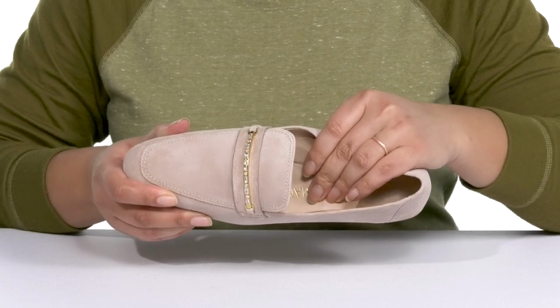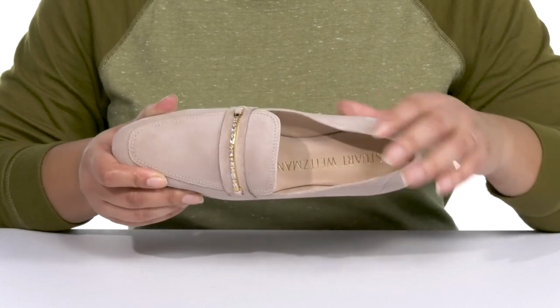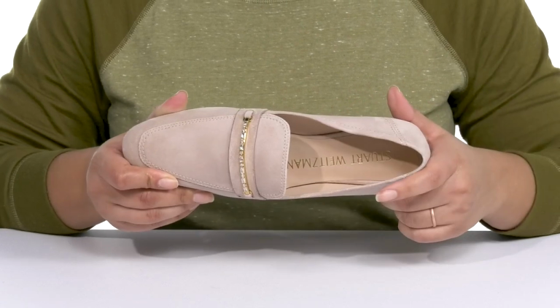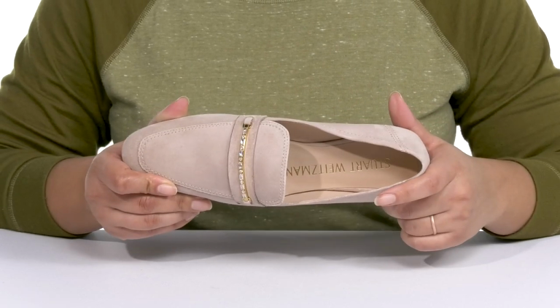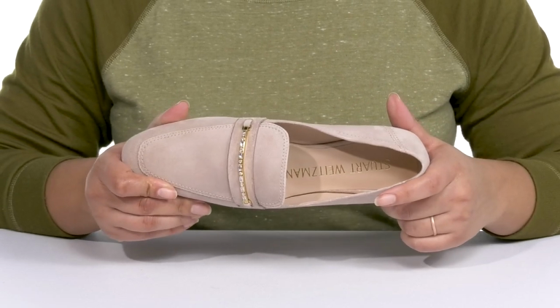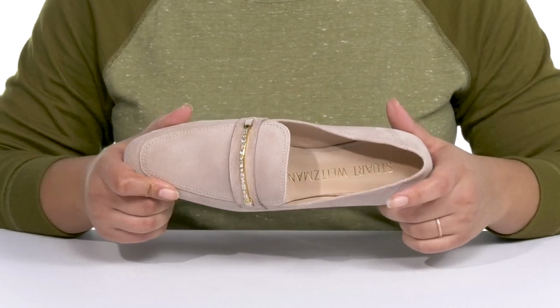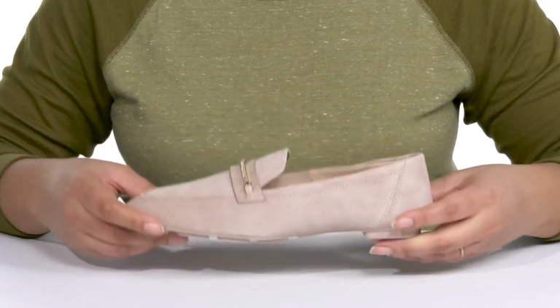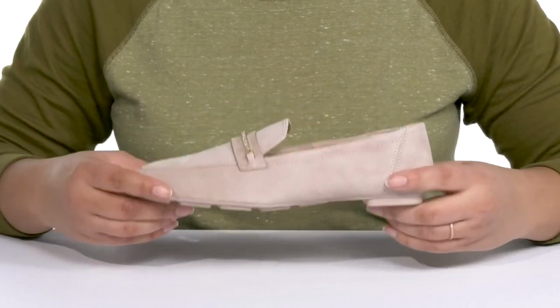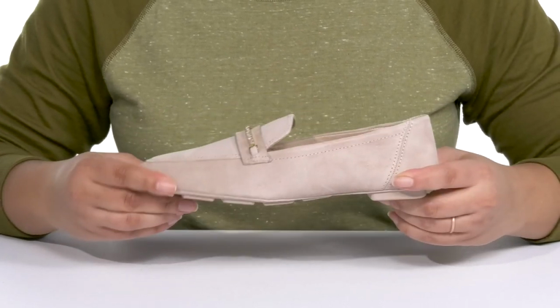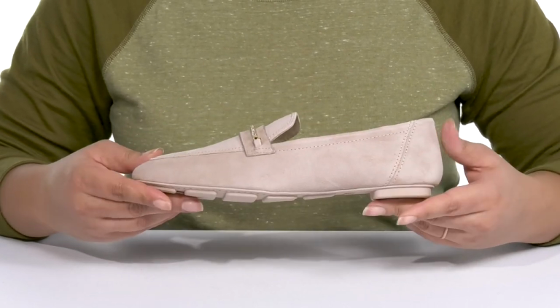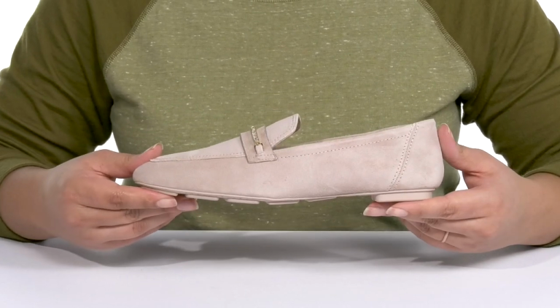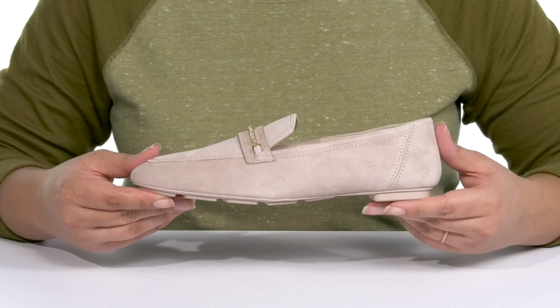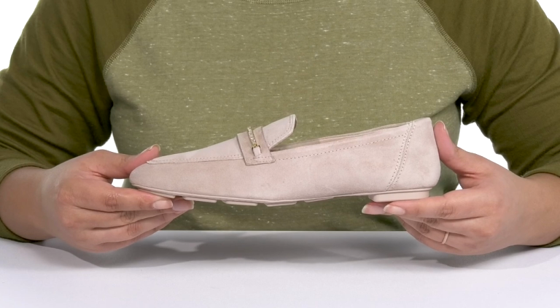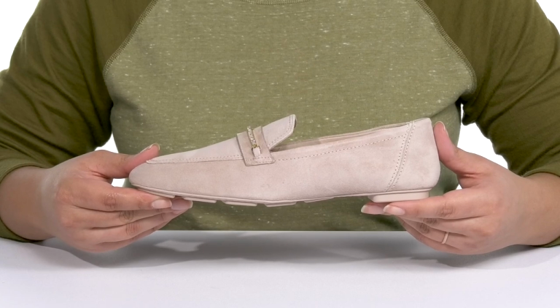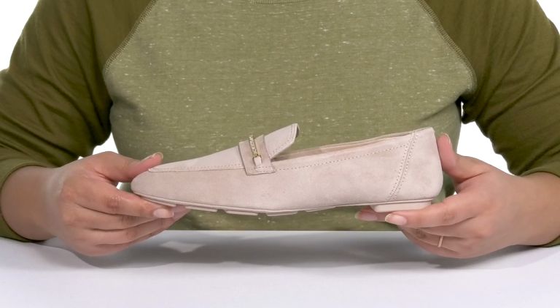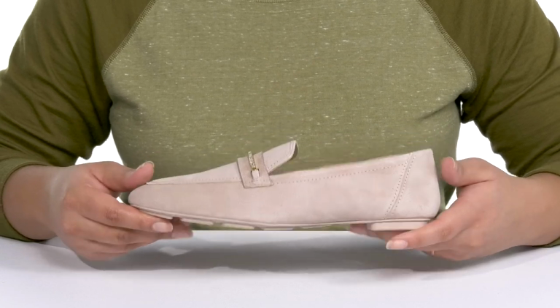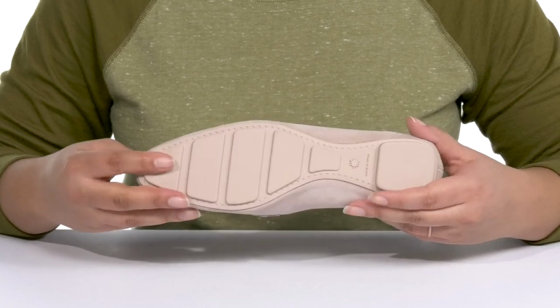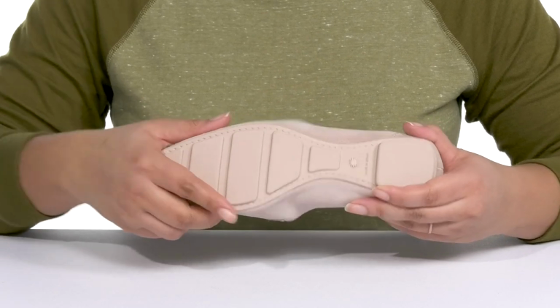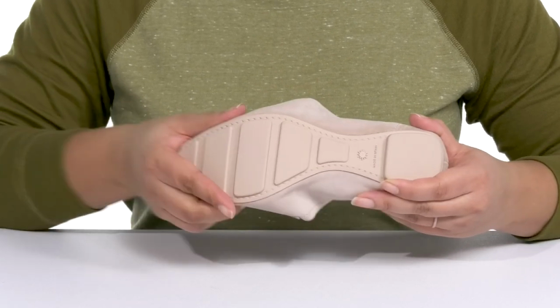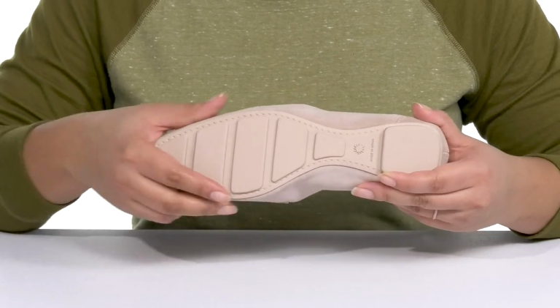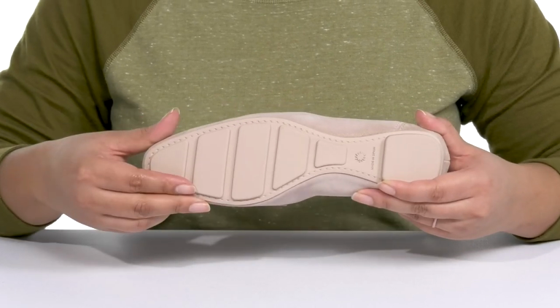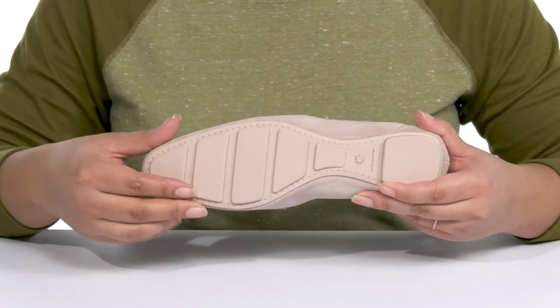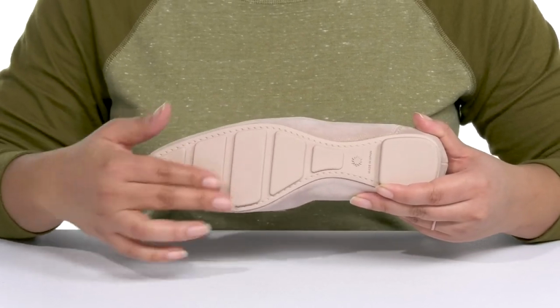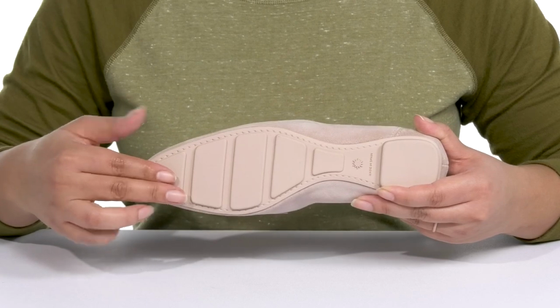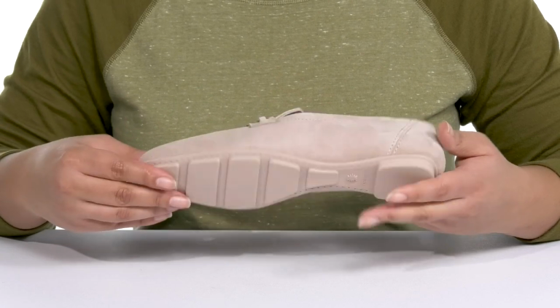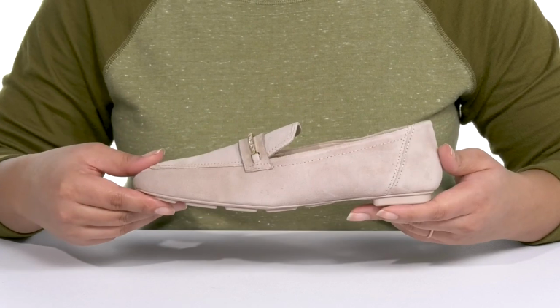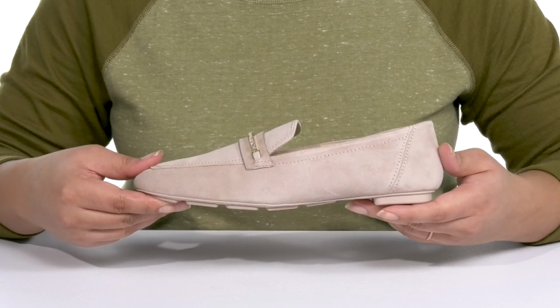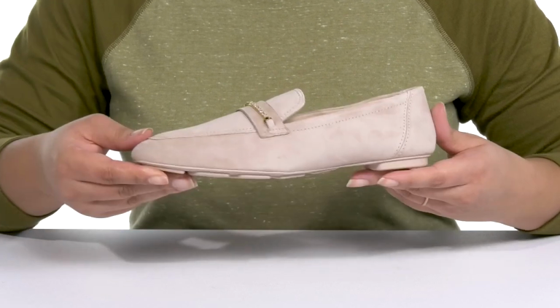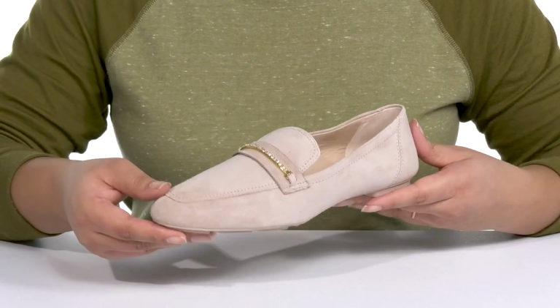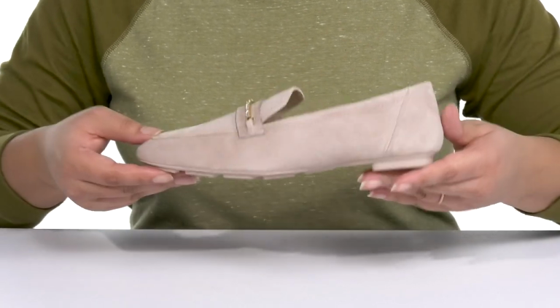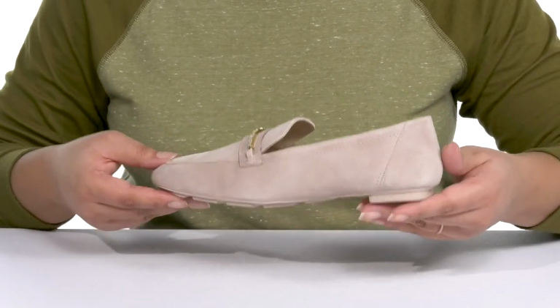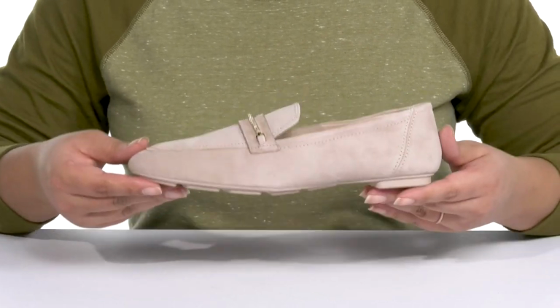Inside there is a leather lining with a cushioned footbed to keep you comfortable all day. They're lightweight with a sturdy and durable build that's made to last, all on top of a durable and flexible synthetic outsole that is grippy to keep you stable. Wear these with a nice pair of dress slacks.